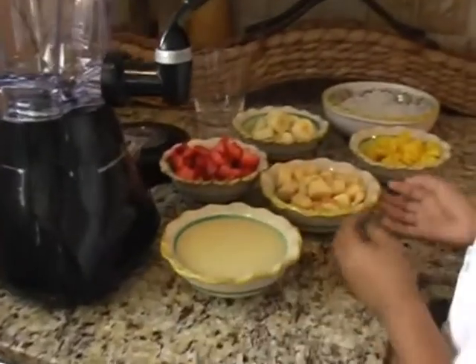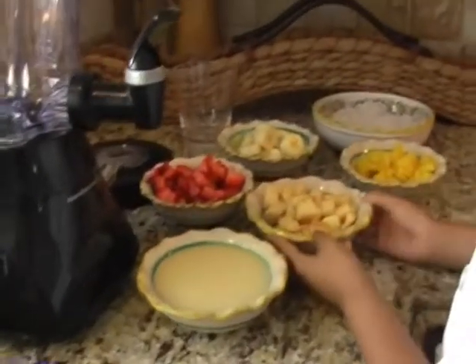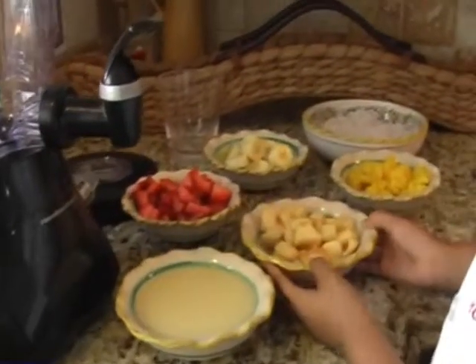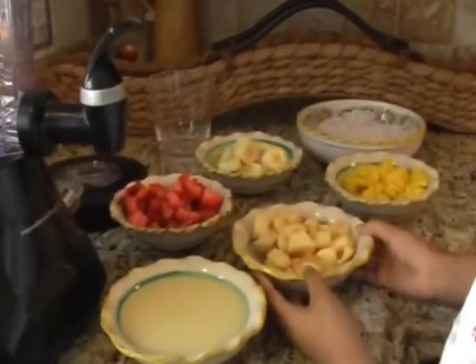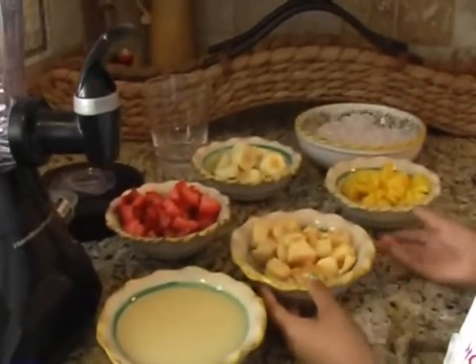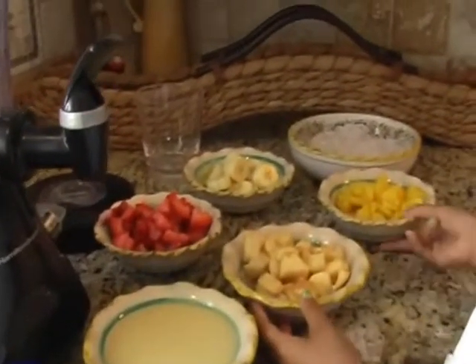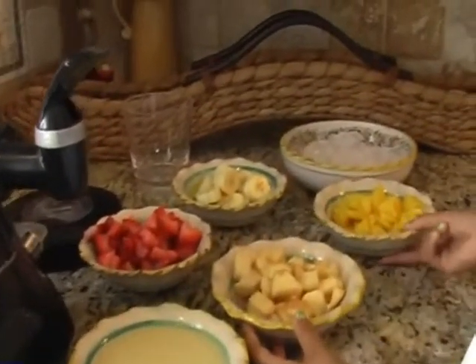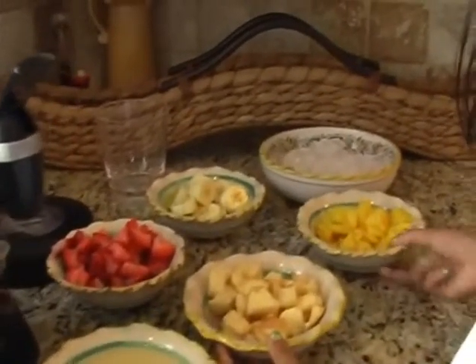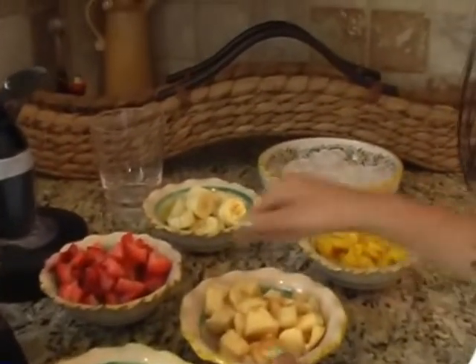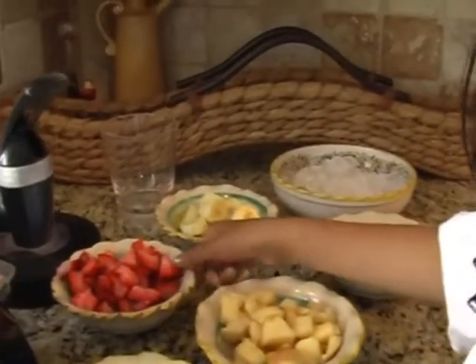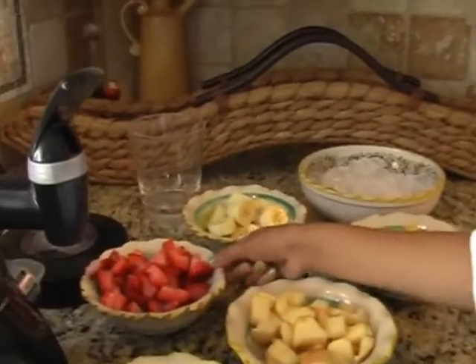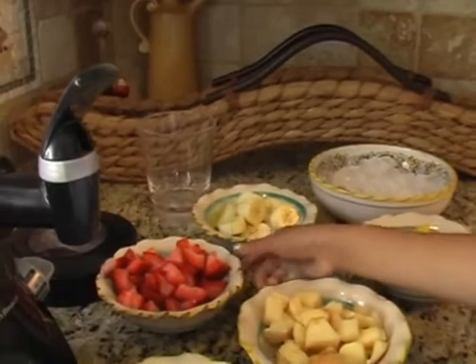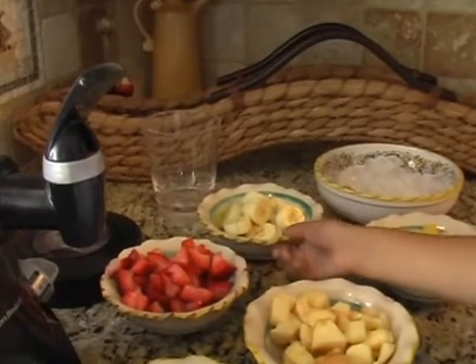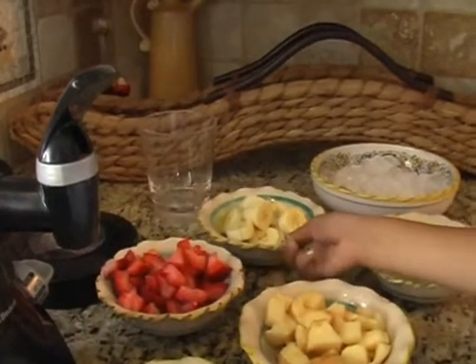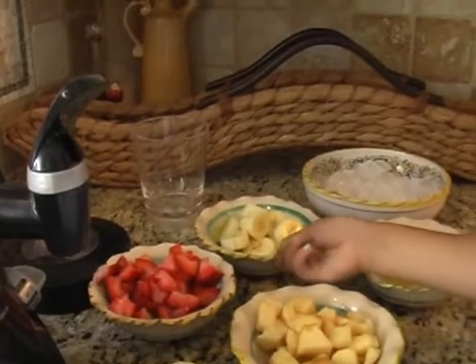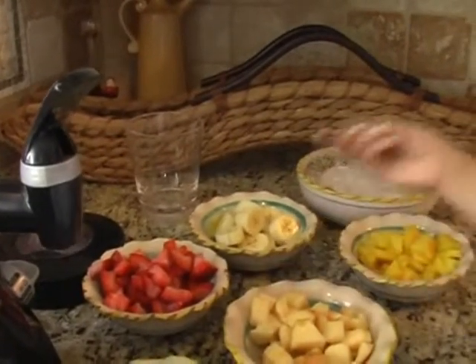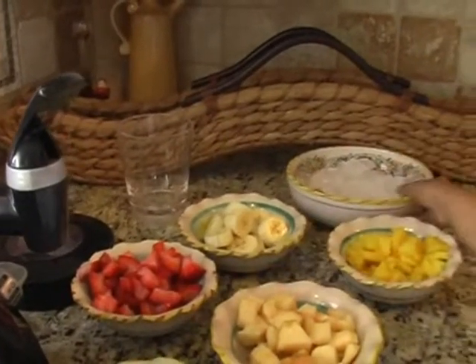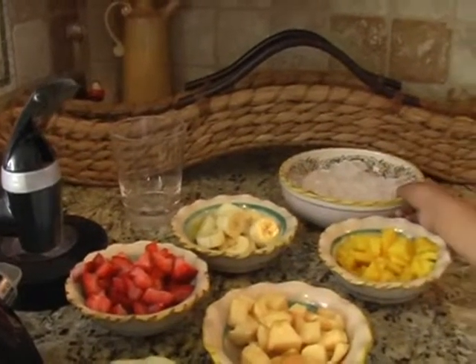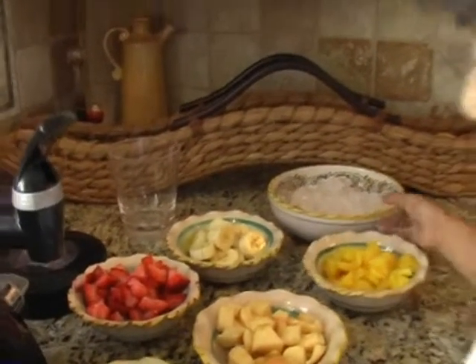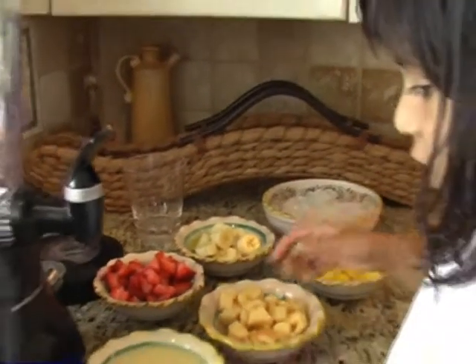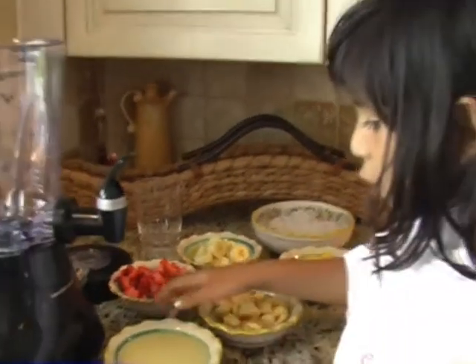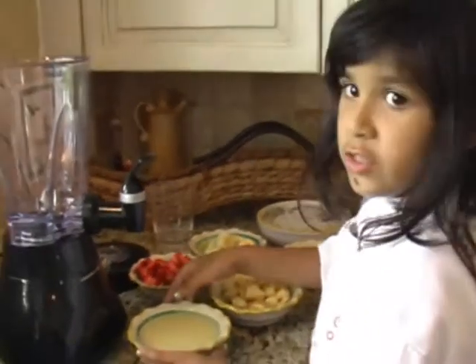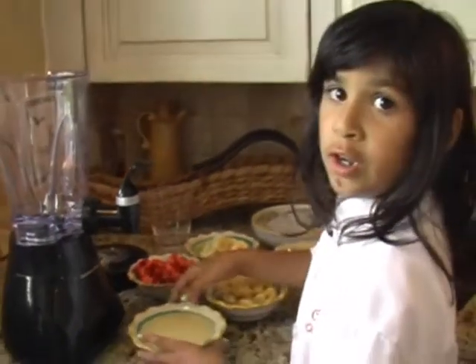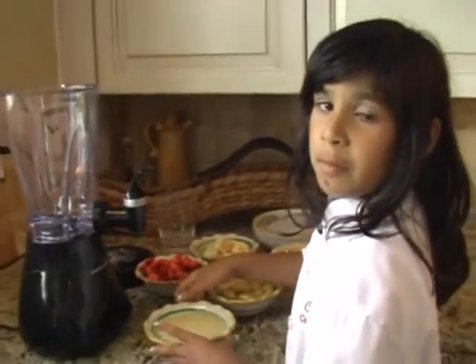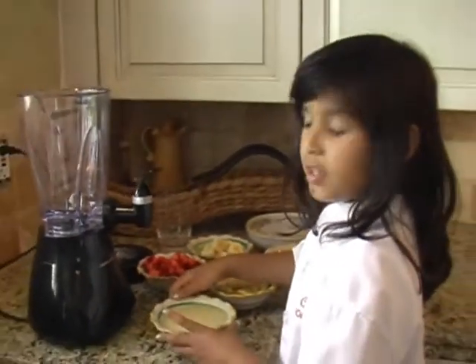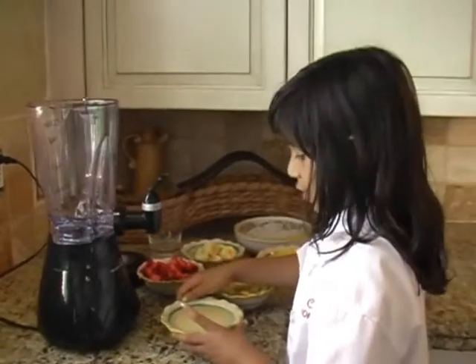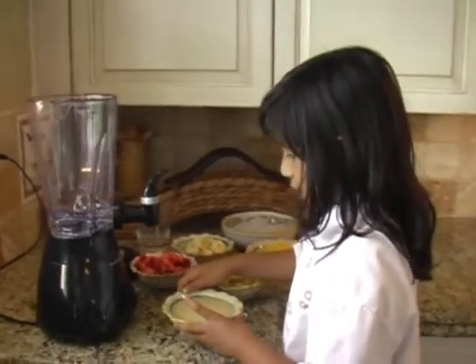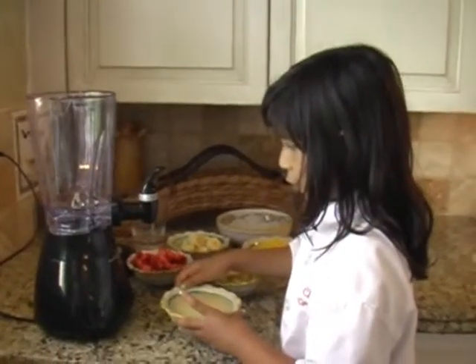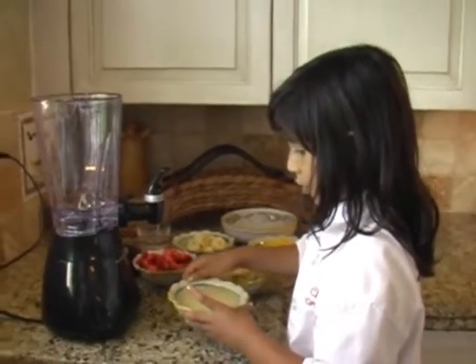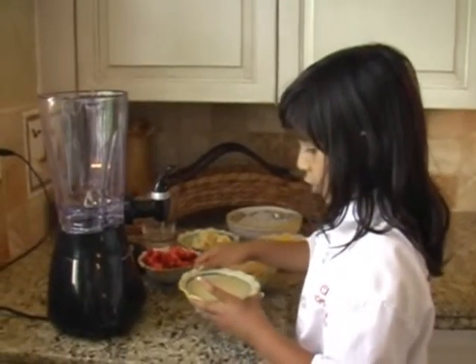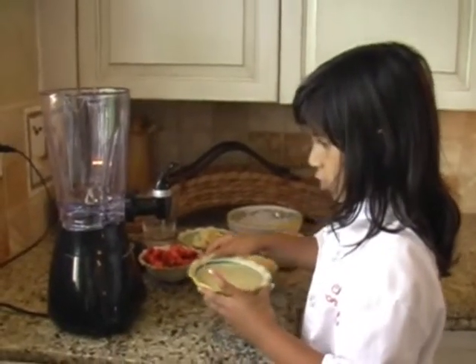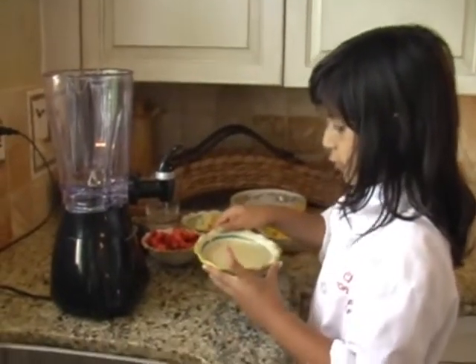This one is apples, mangoes, strawberries, and bananas and tamales. First let's start with the mango. Let's start with the juice.